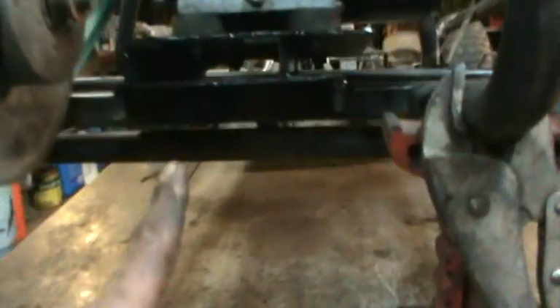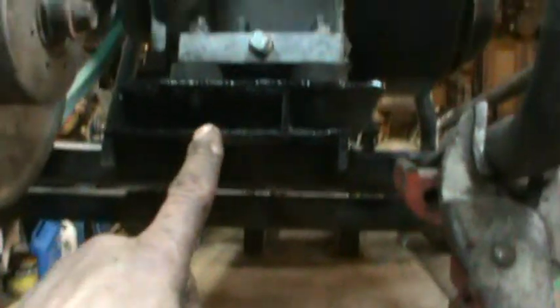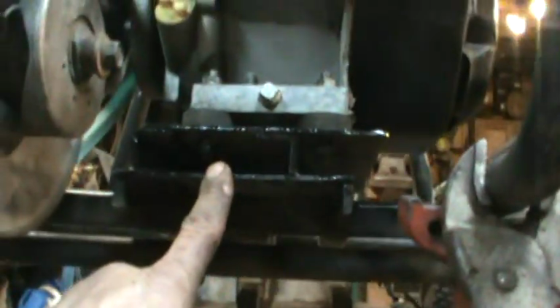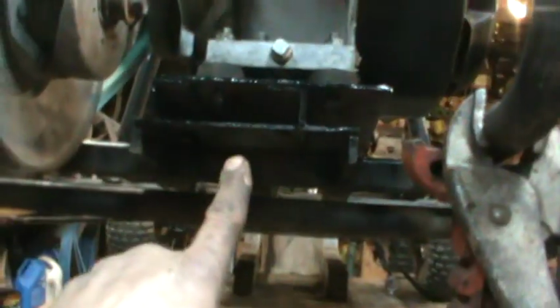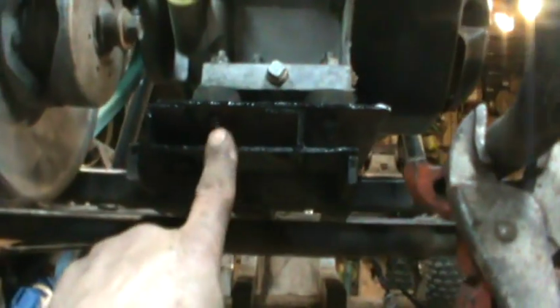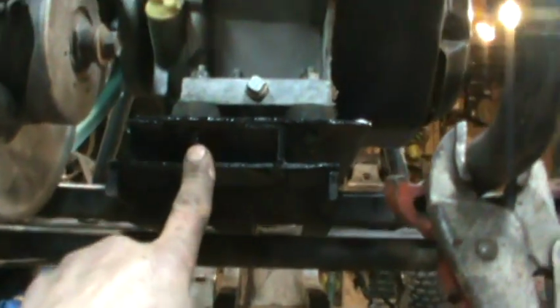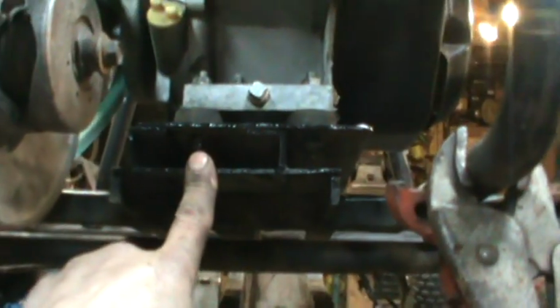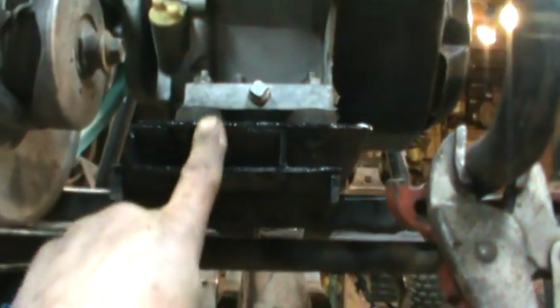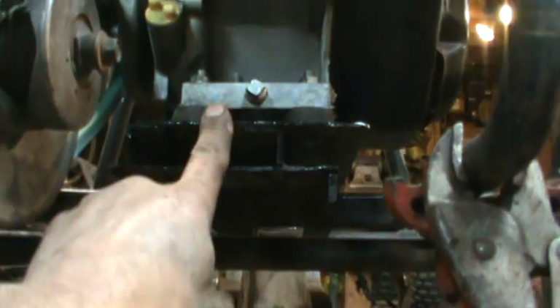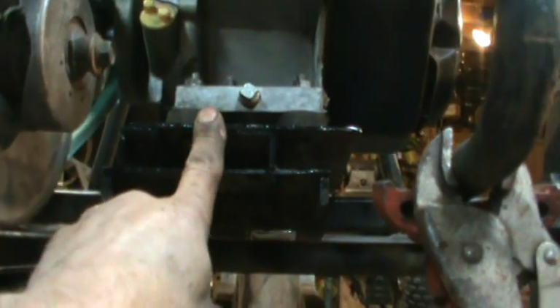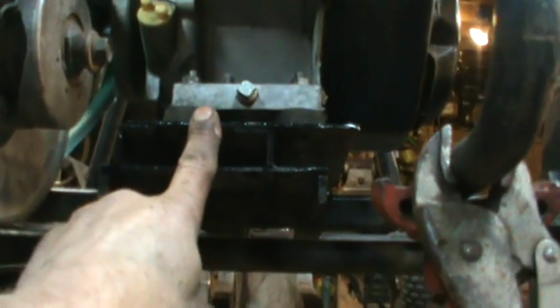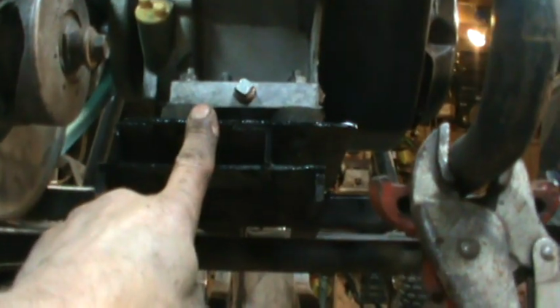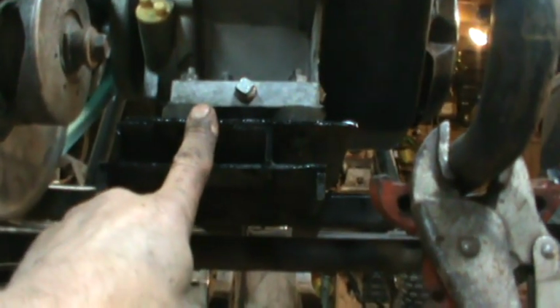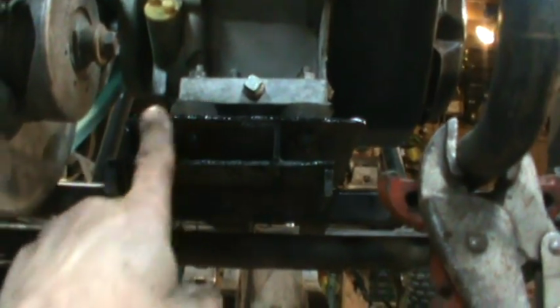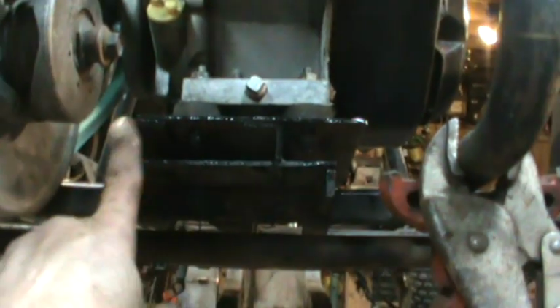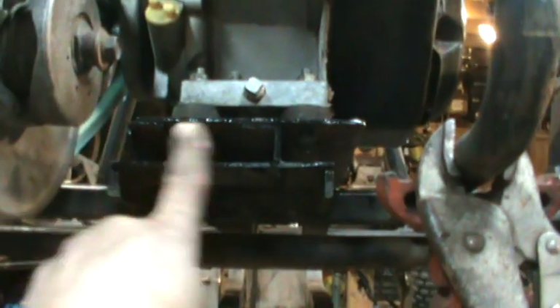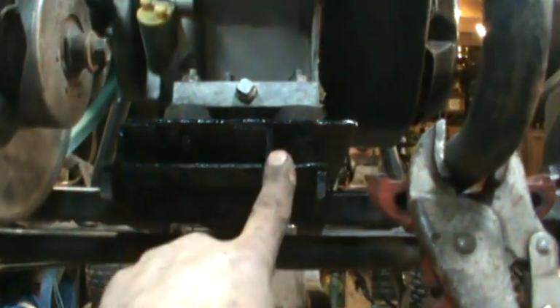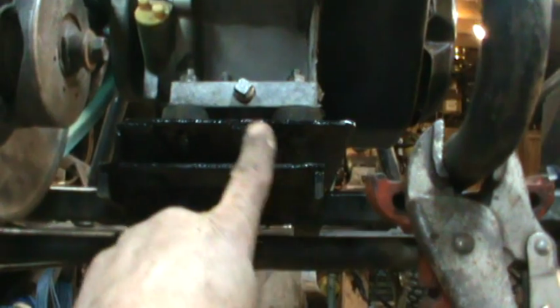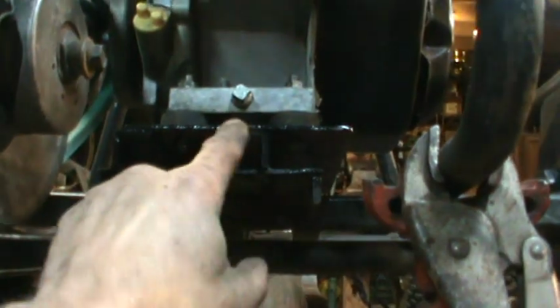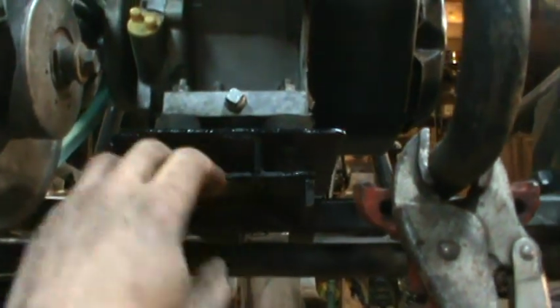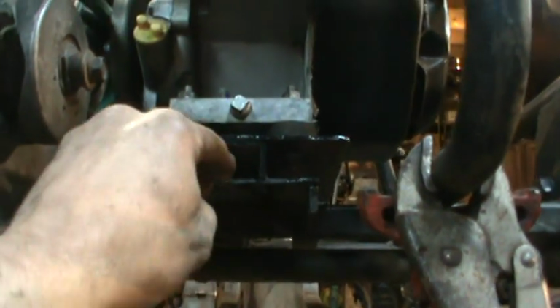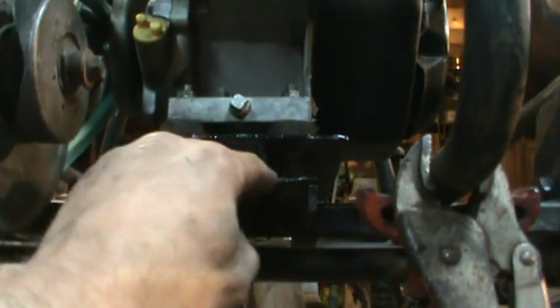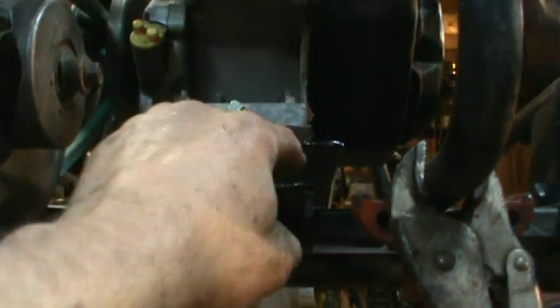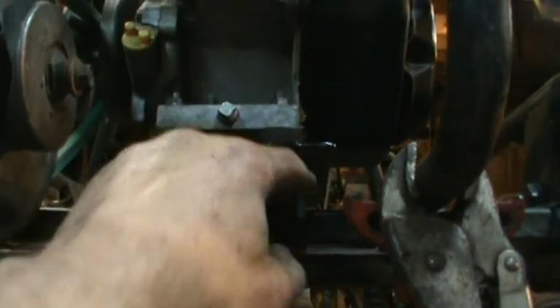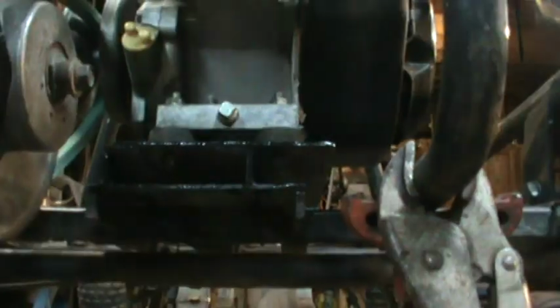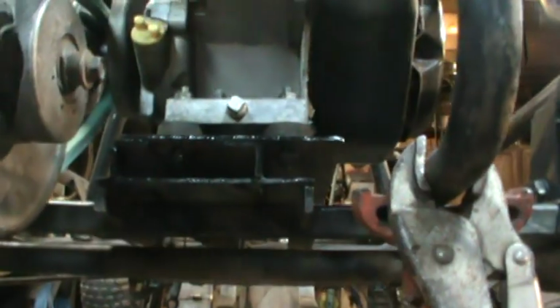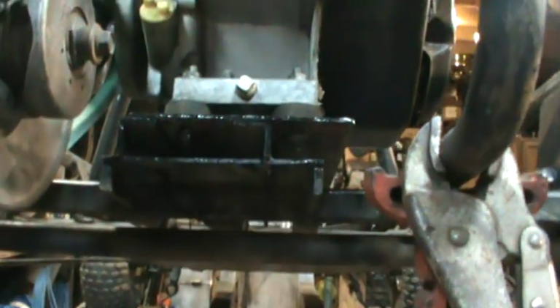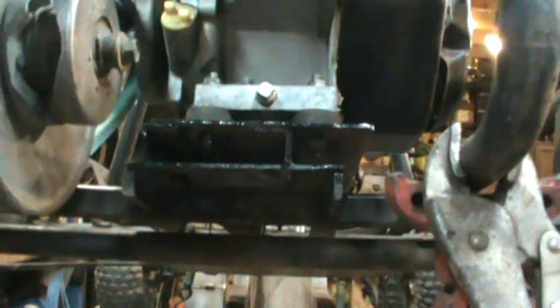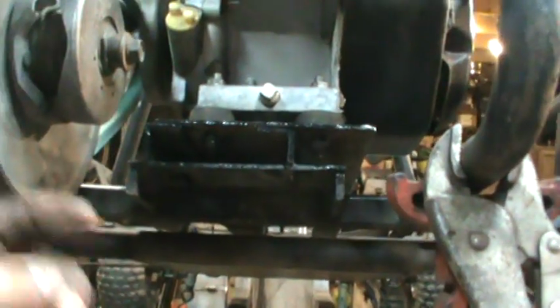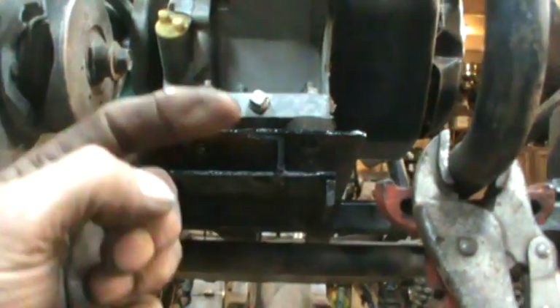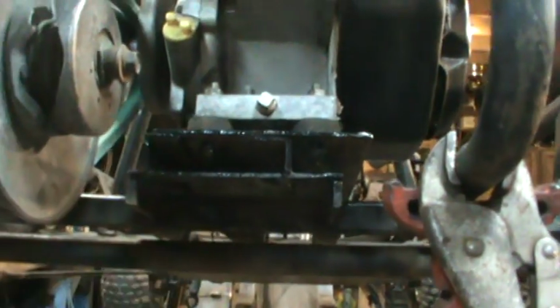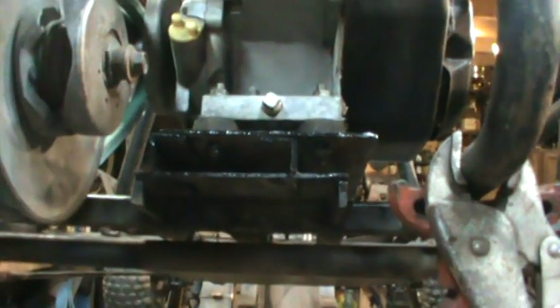Pretty much what I did is I just copied this plate, made another one. And then it's just angle iron, weld it to it. And it slides just like it would — I just had to kick it over a little bit.